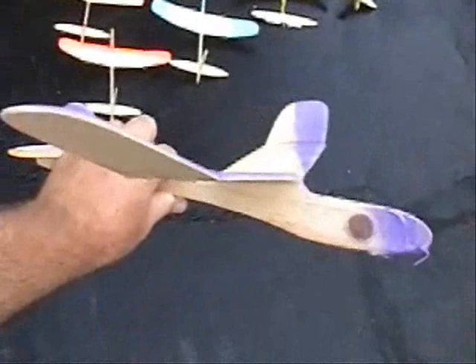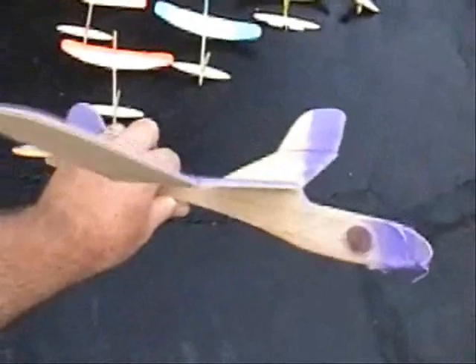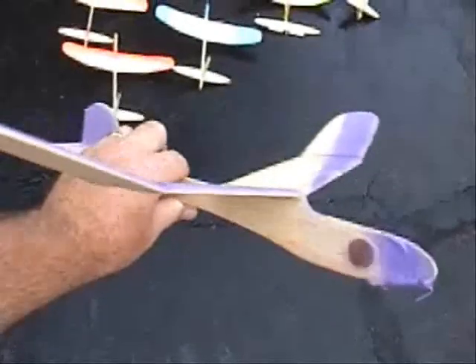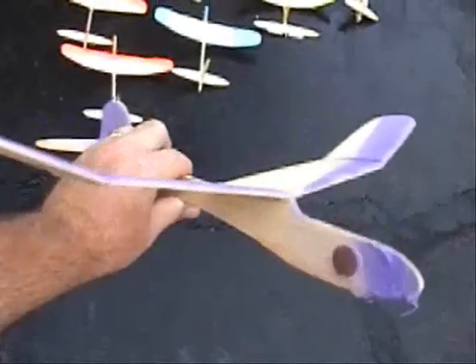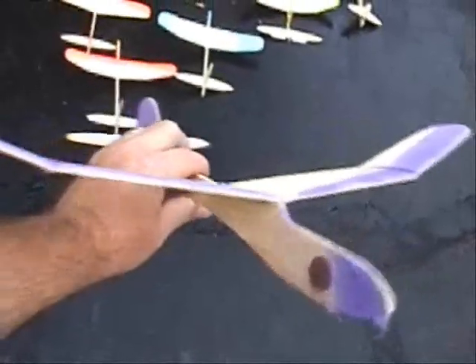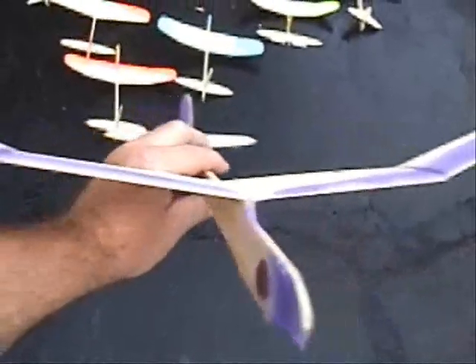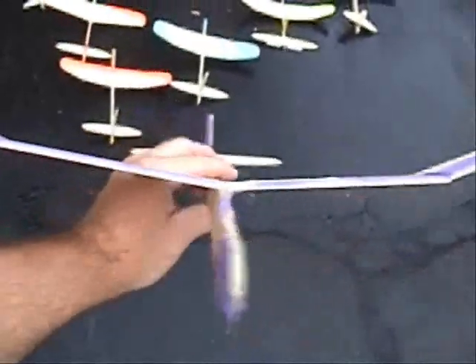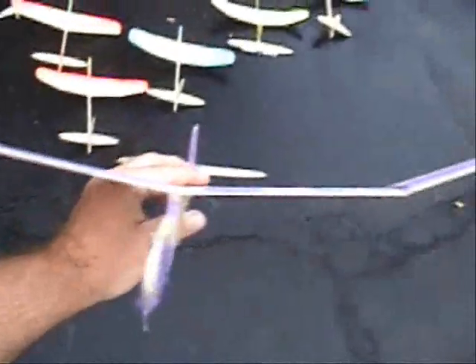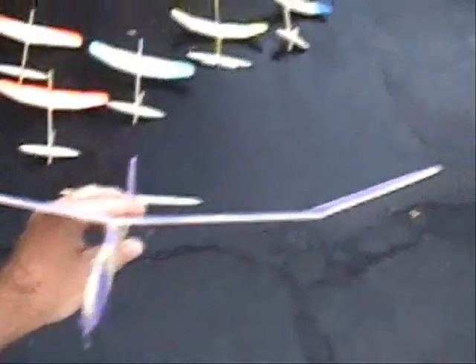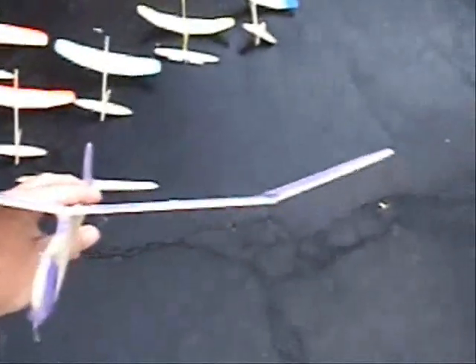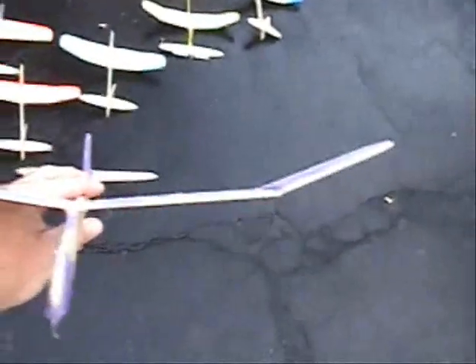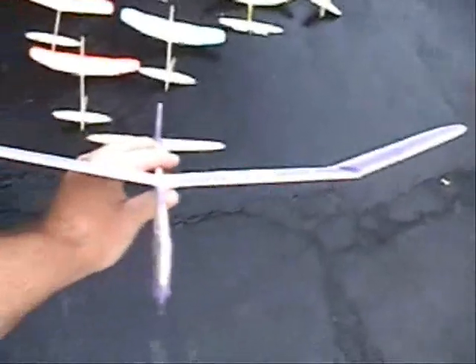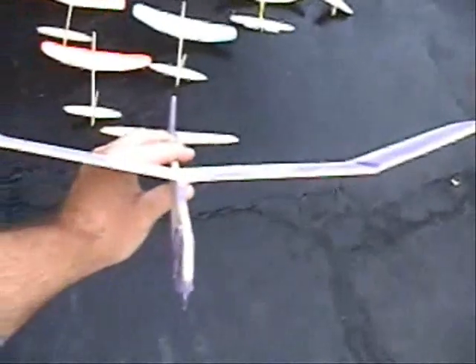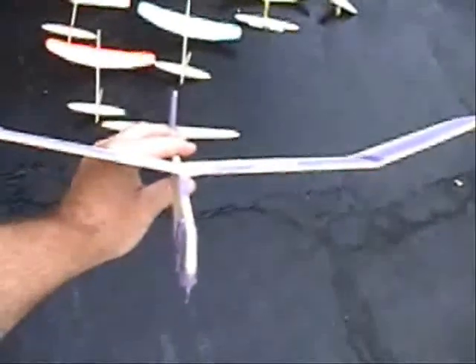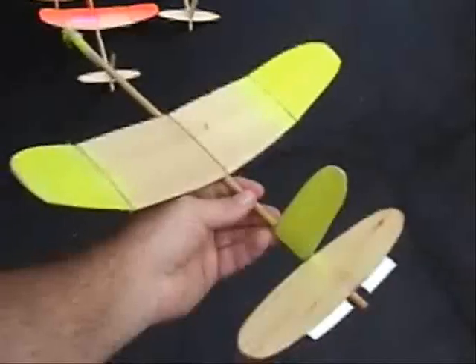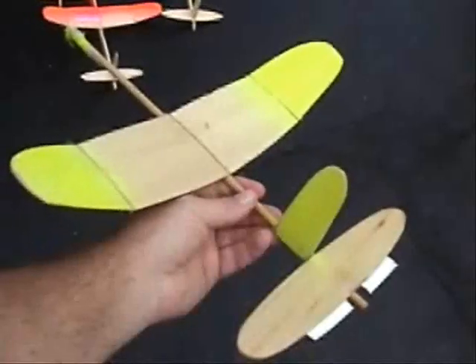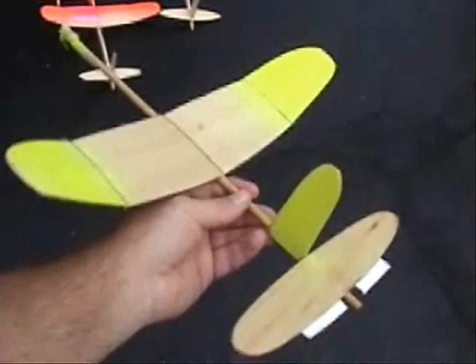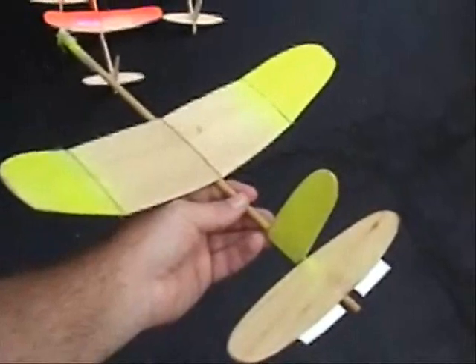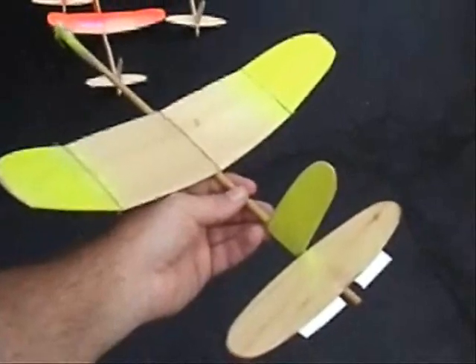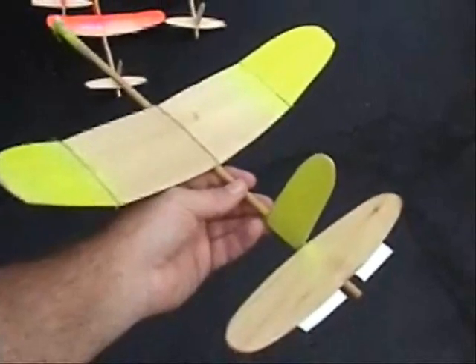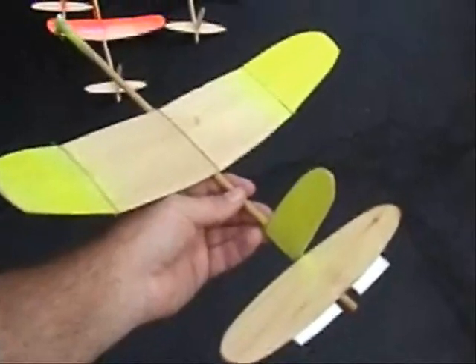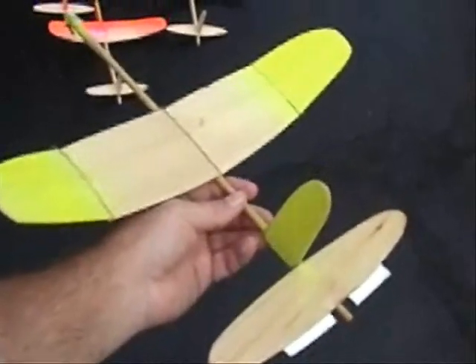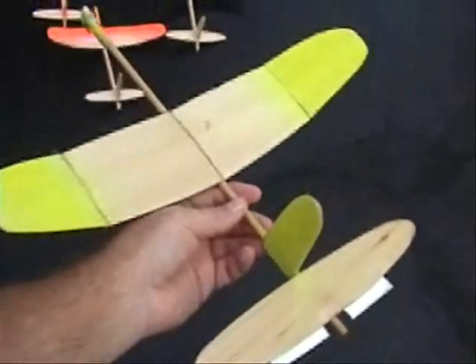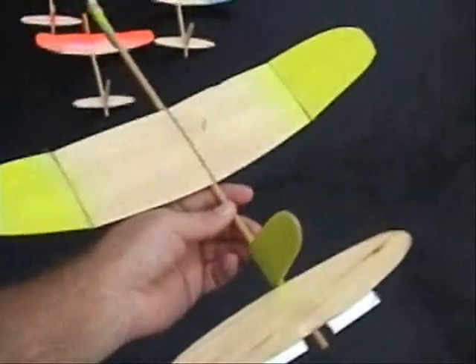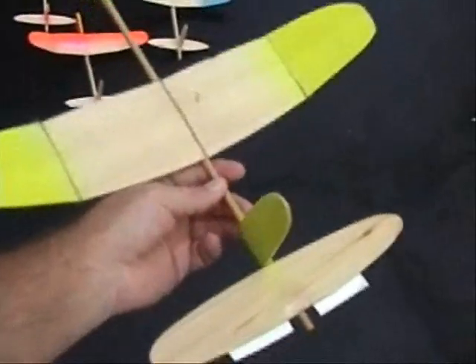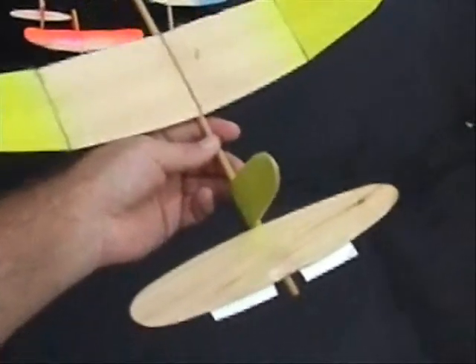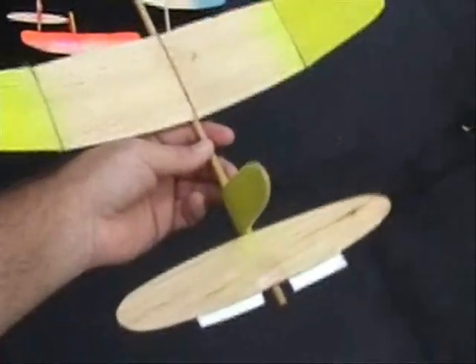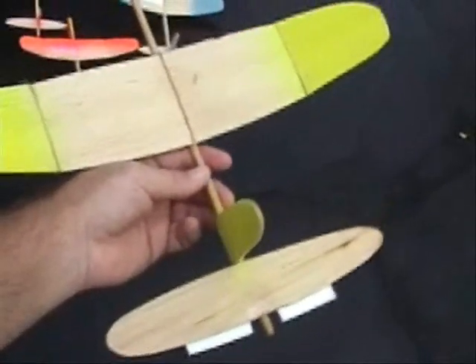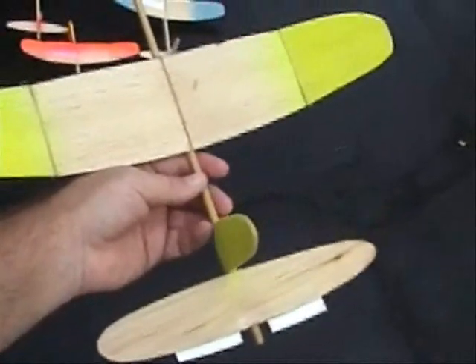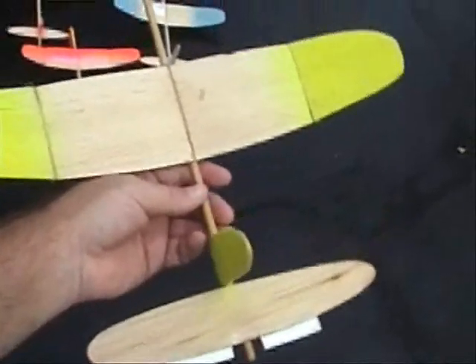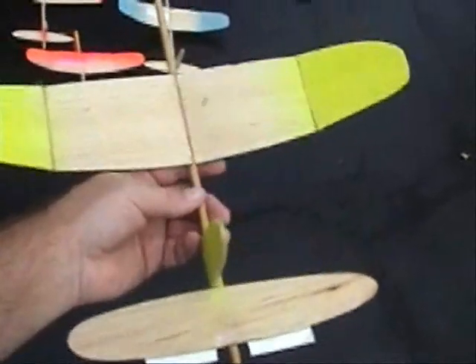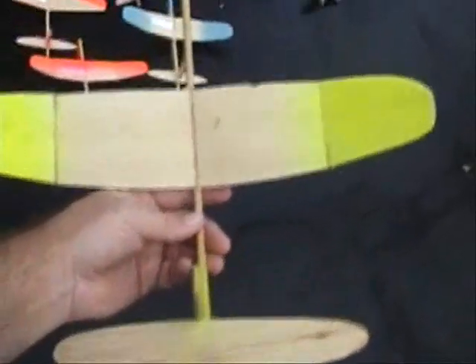This one has much larger wings. It flies so far — the kids love this more than anything — and I'll make more duplicates of this one.